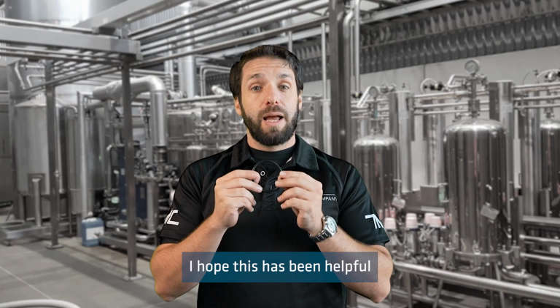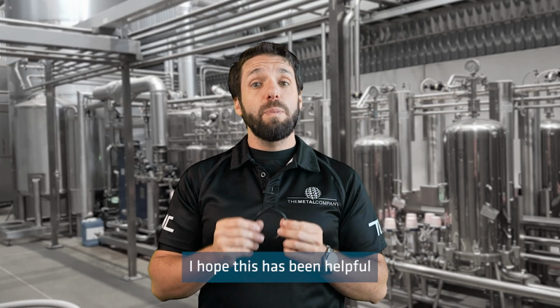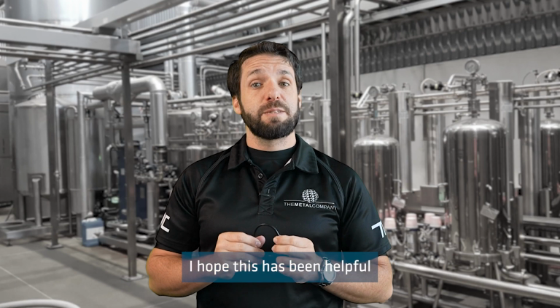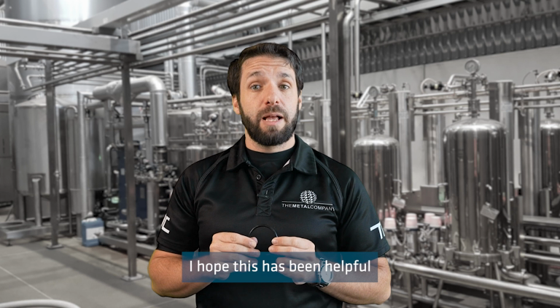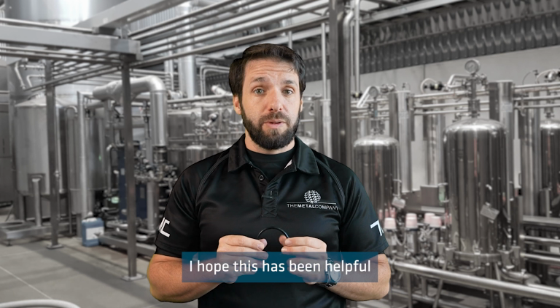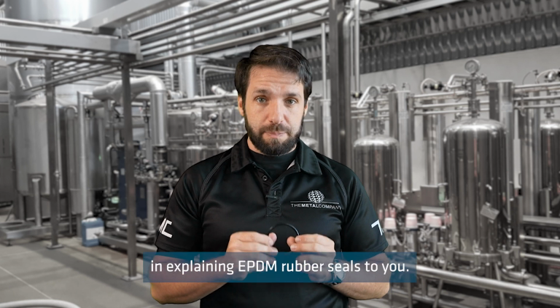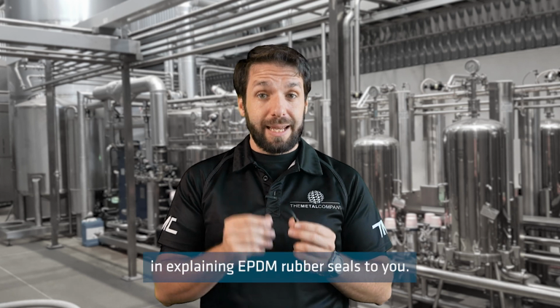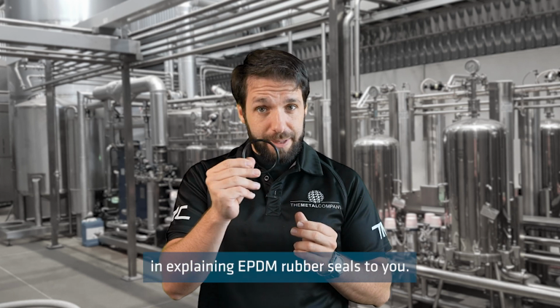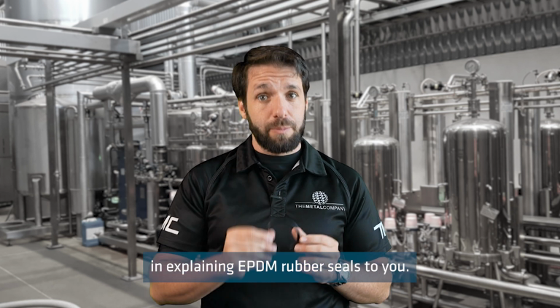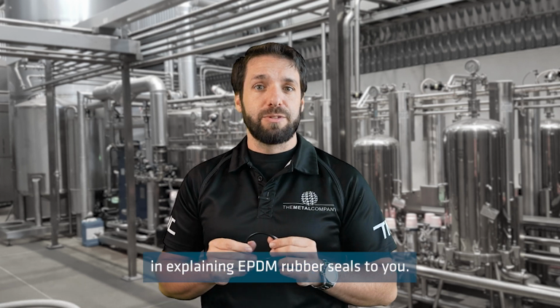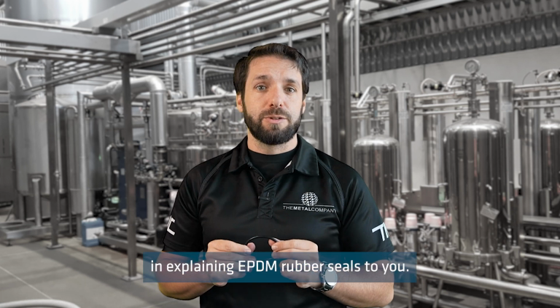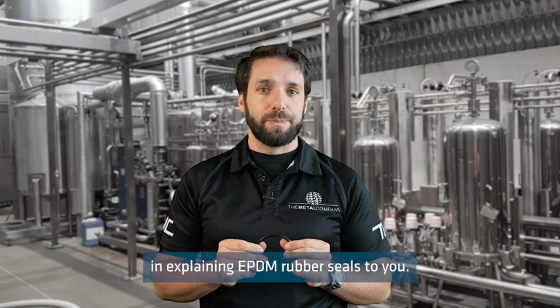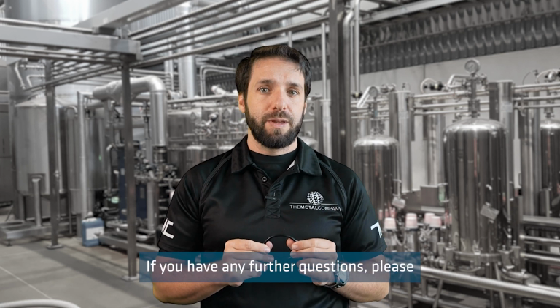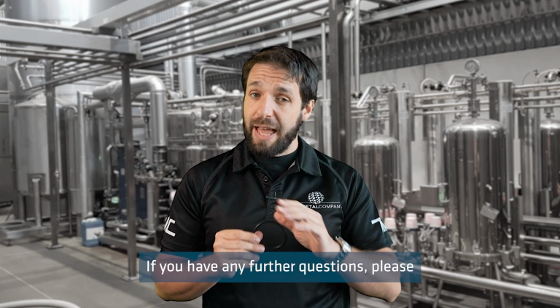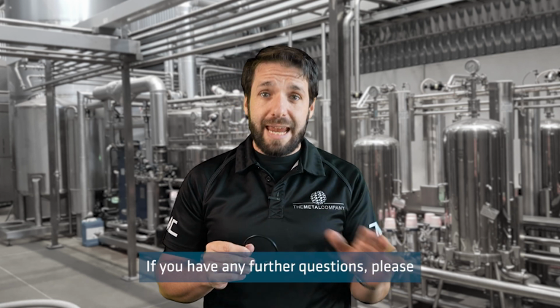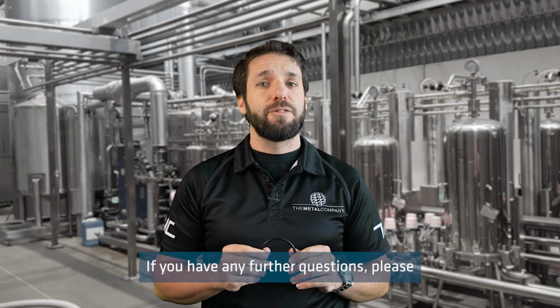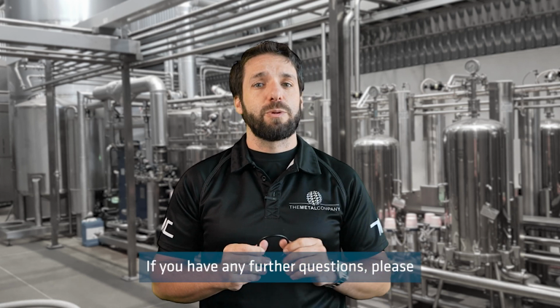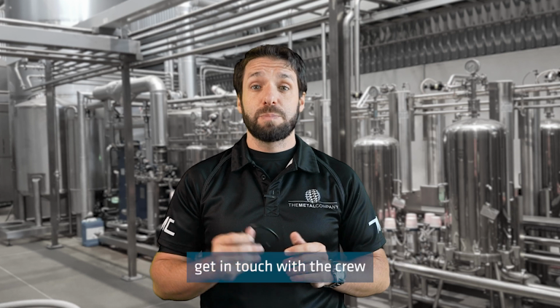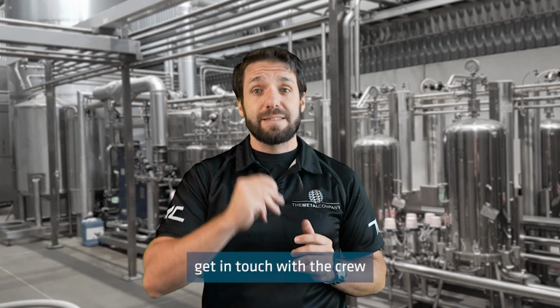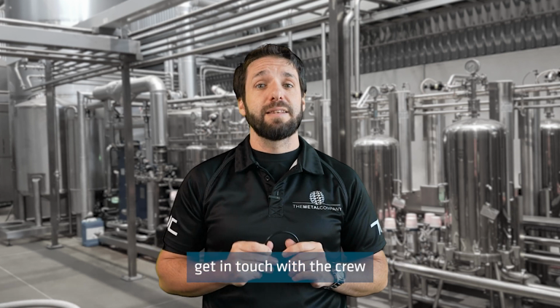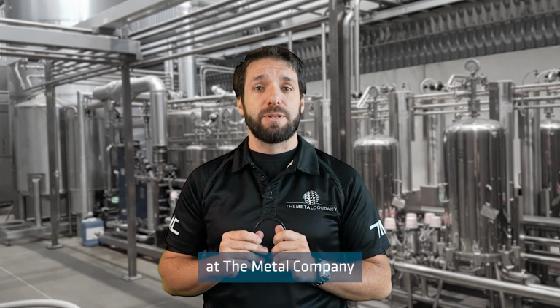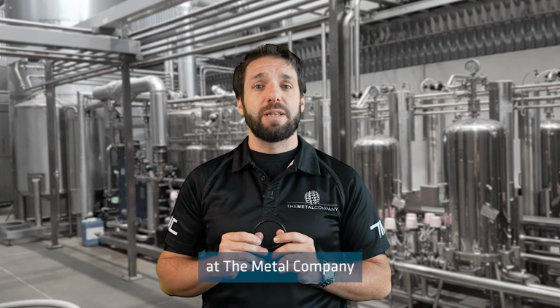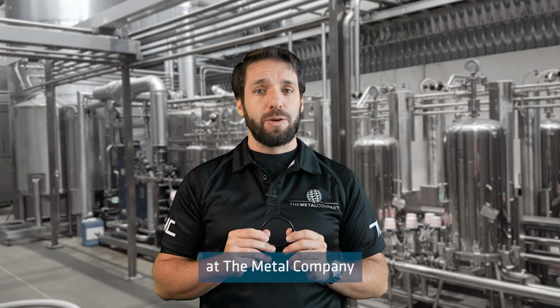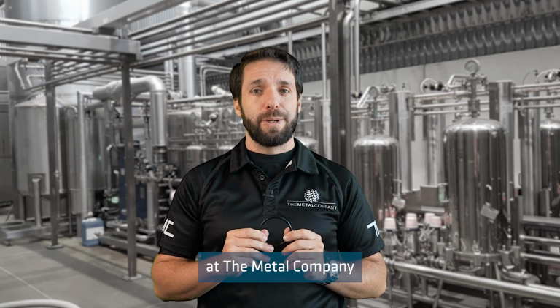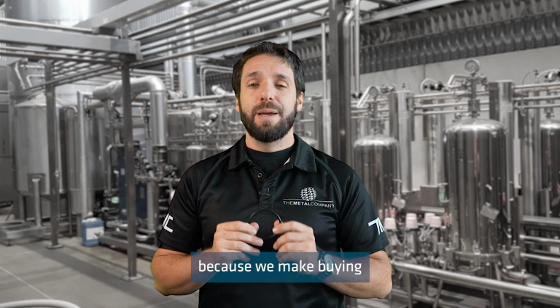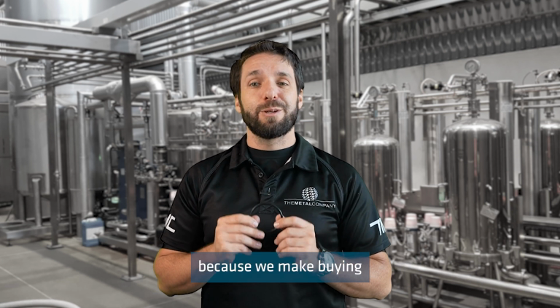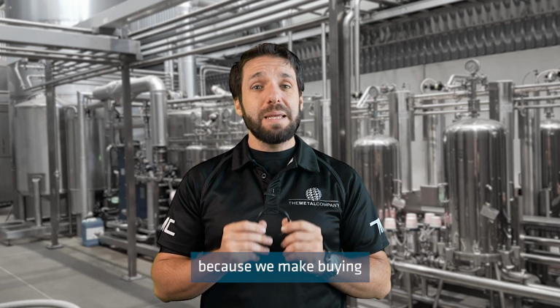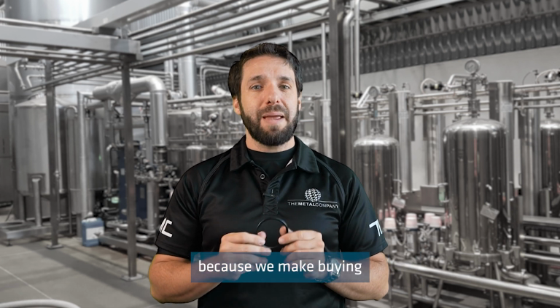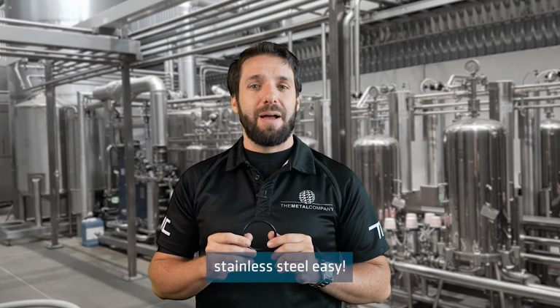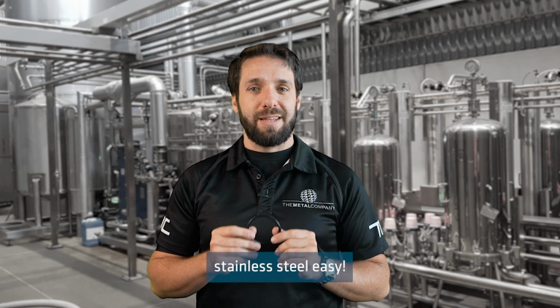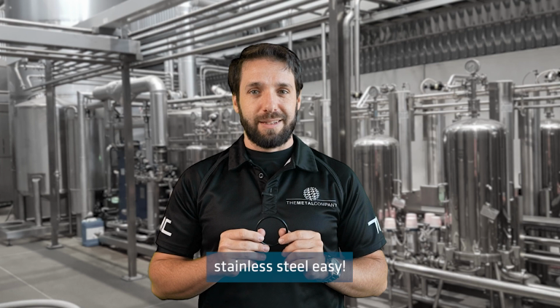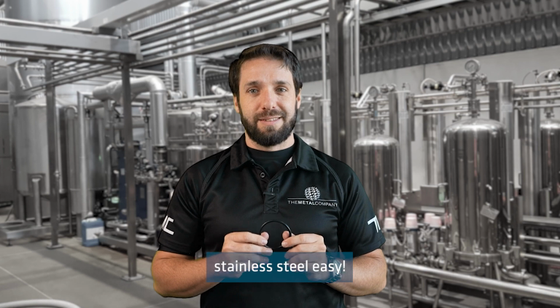I hope this has been helpful in explaining EPDM rubber seals to you. If you have any further questions, please get in touch with the crew at The Metal Company, because we make buying stainless steel easy.